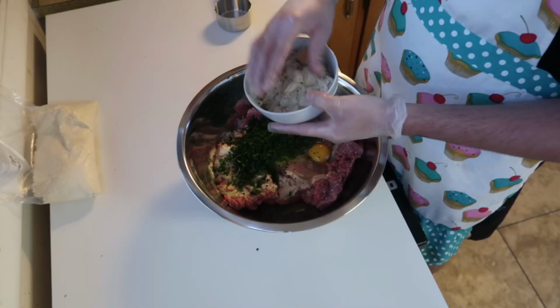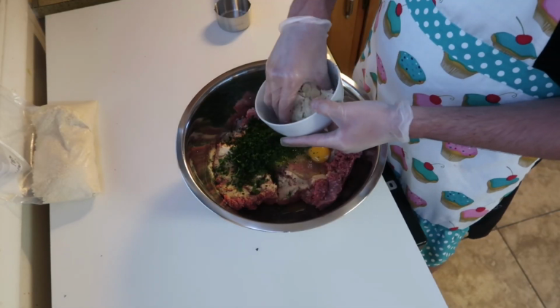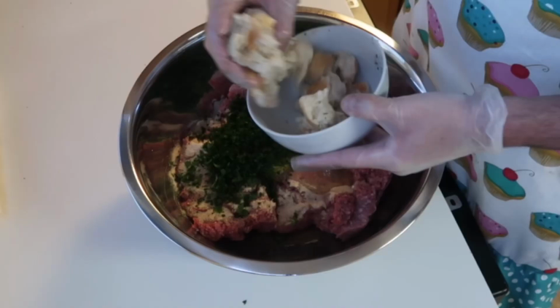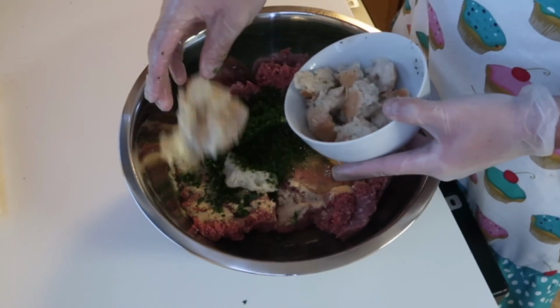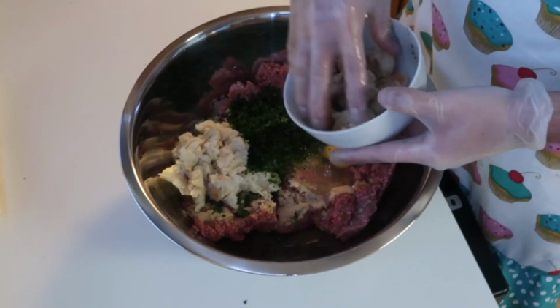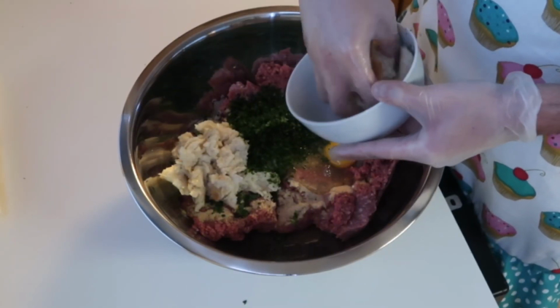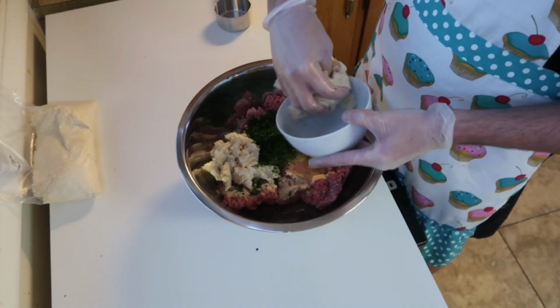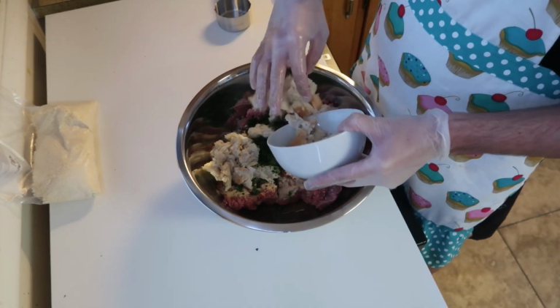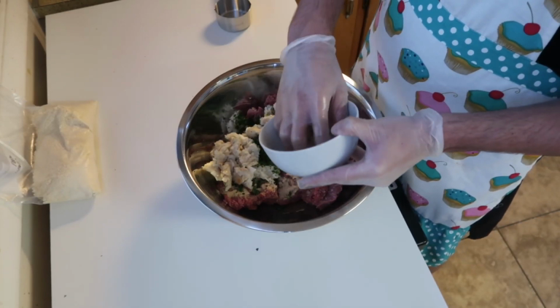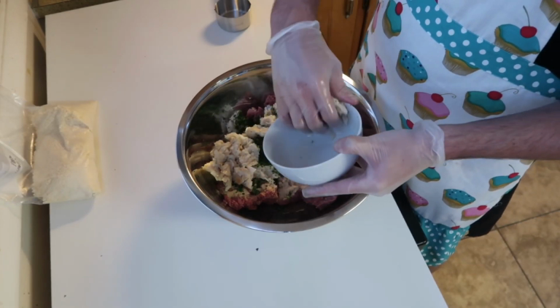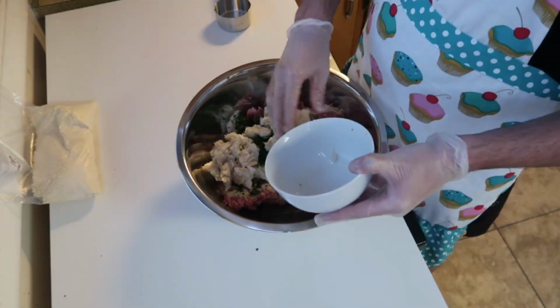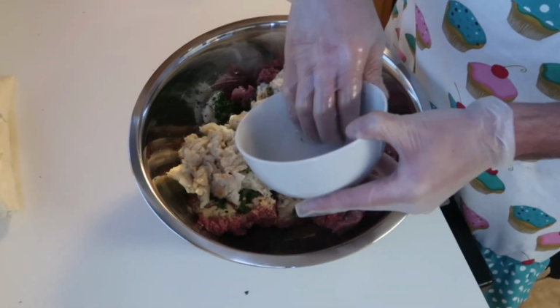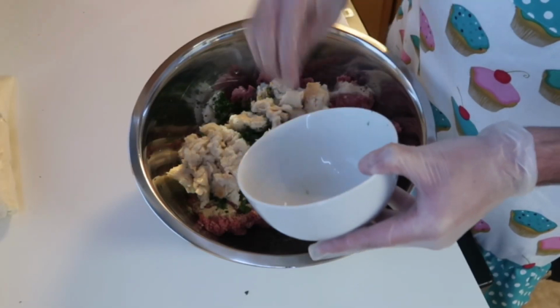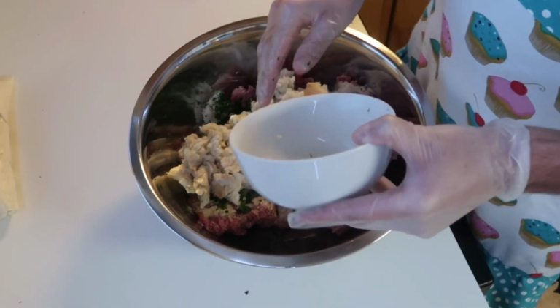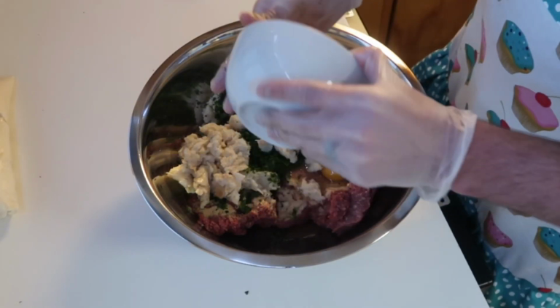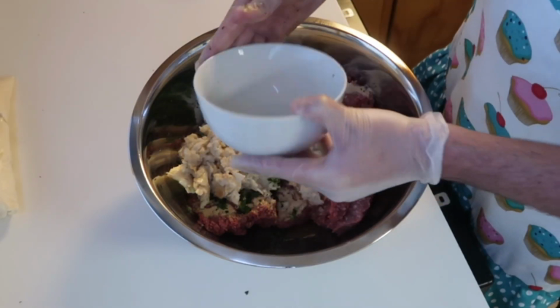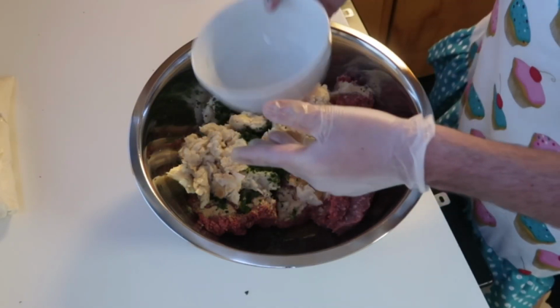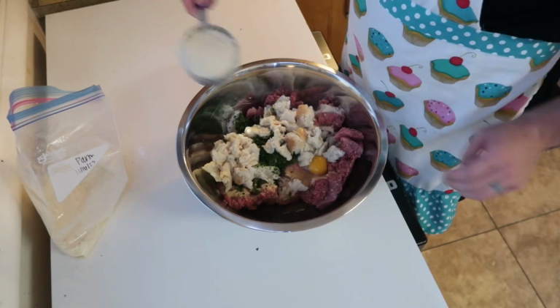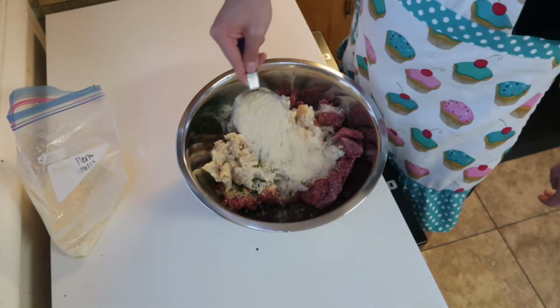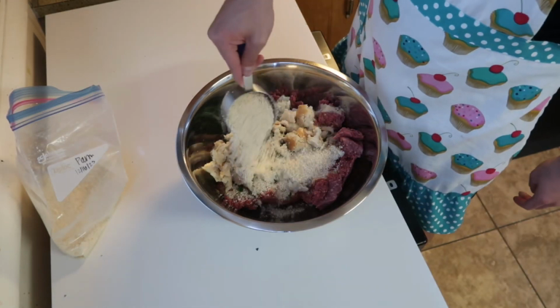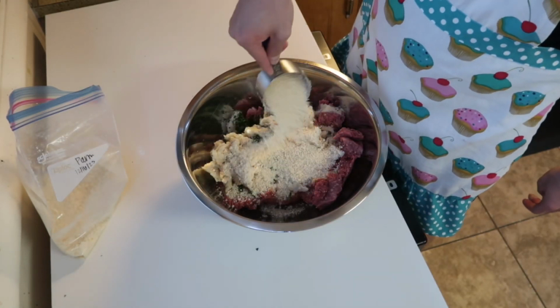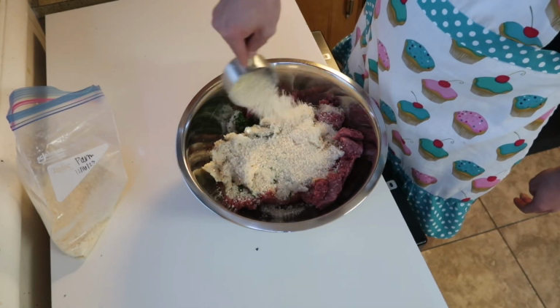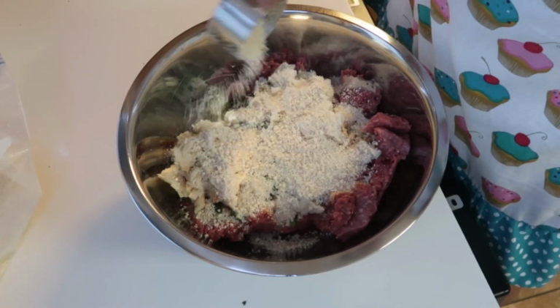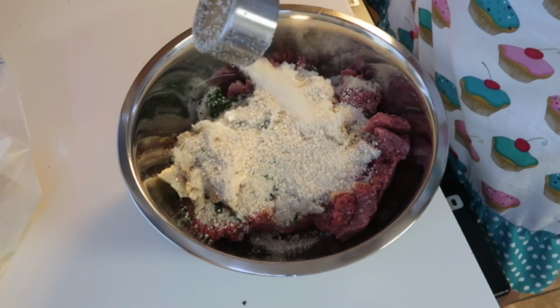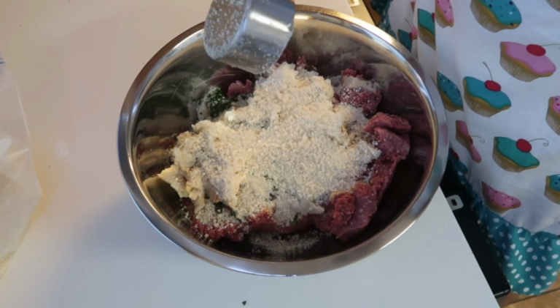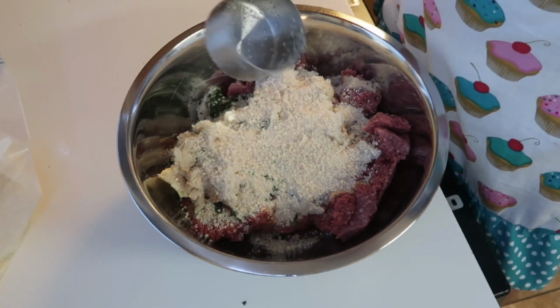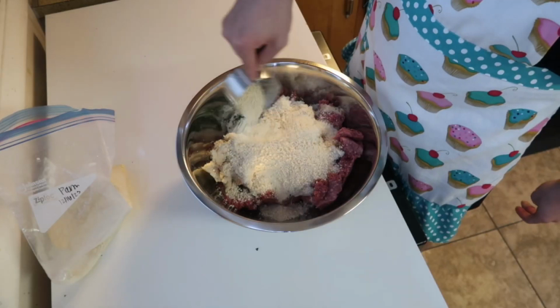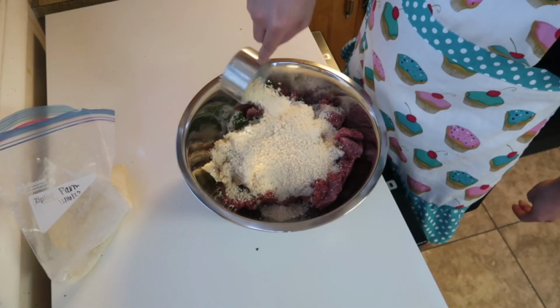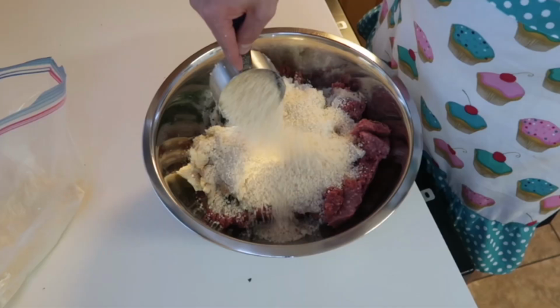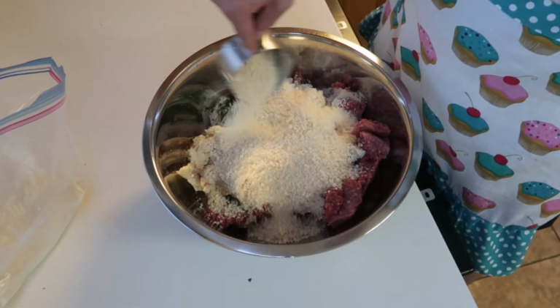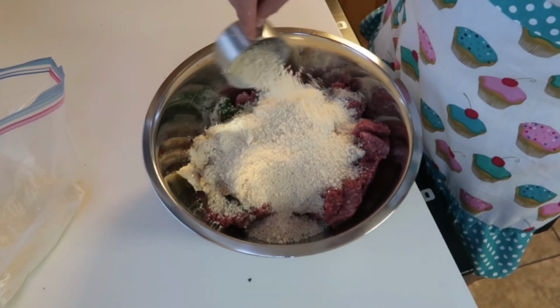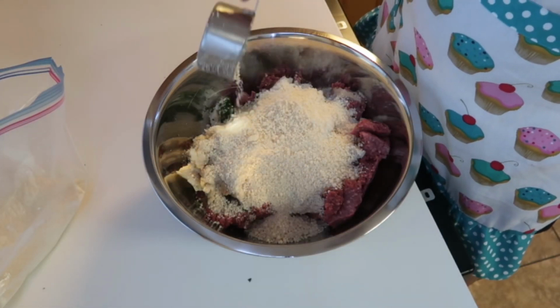Then you're gonna want to drain that bread — make sure it's not sopping wet — and then add those bread pieces into the meat. Then you're gonna want to add three cups of Parmesan cheese to the top. You could use Pecorino if you like, but we just use Parmesan because that's what we had on hand.